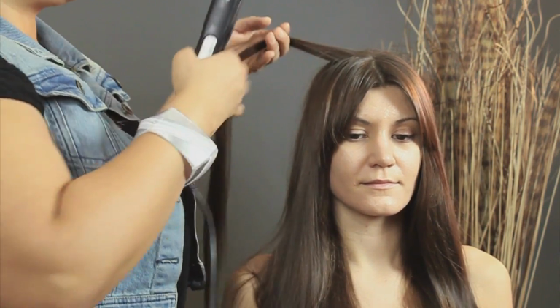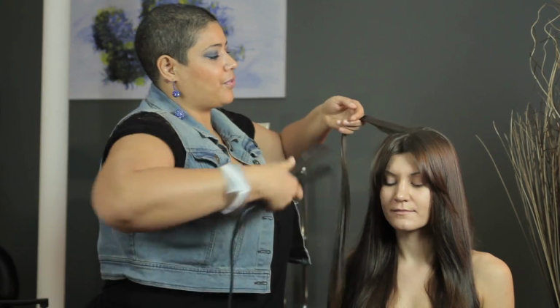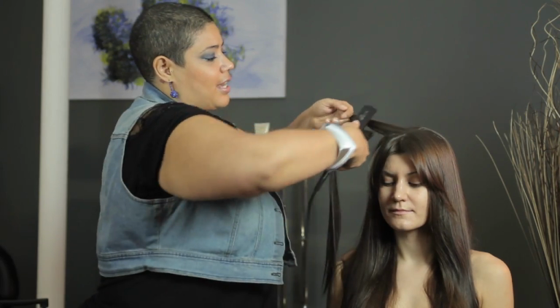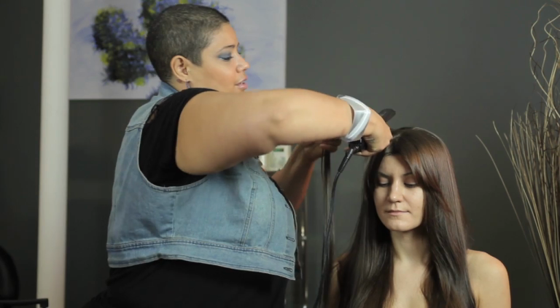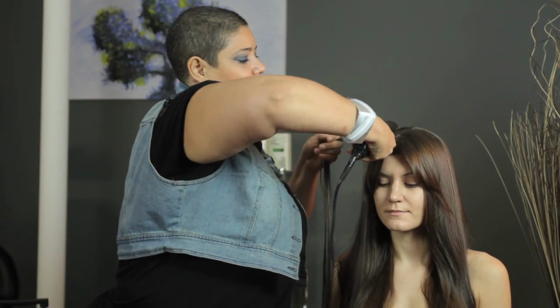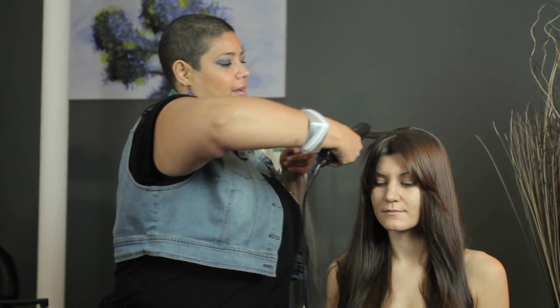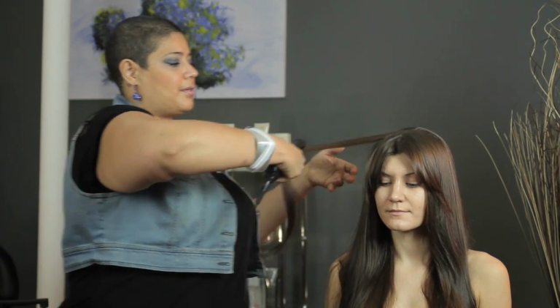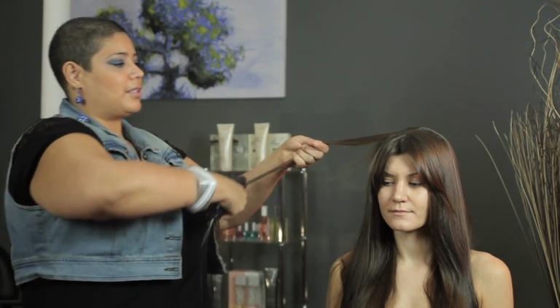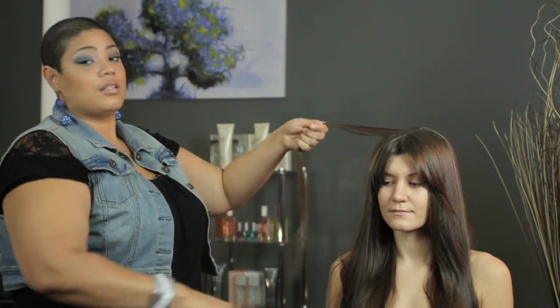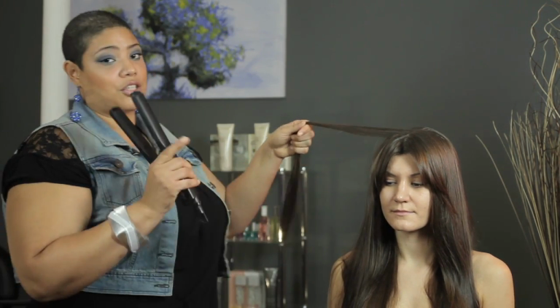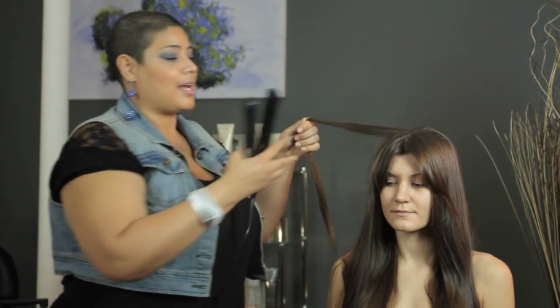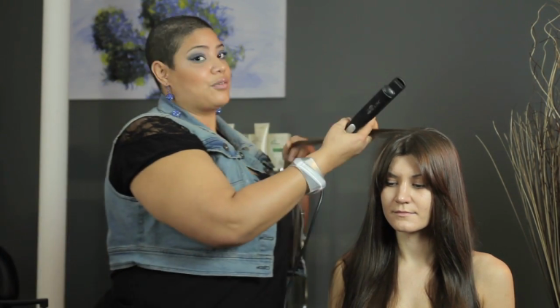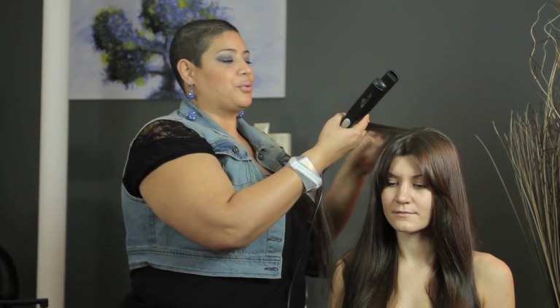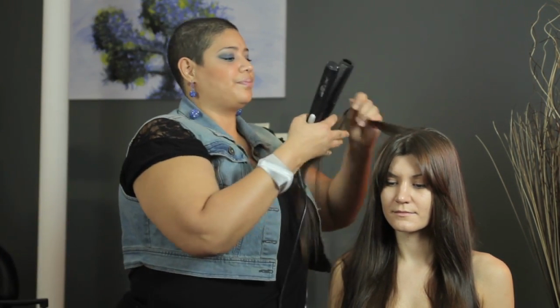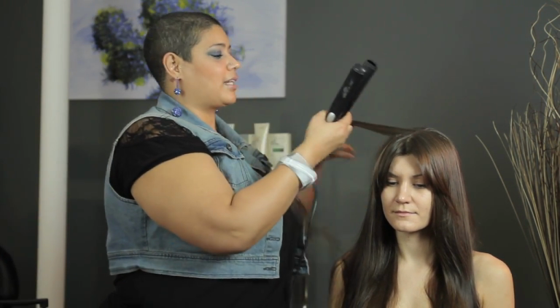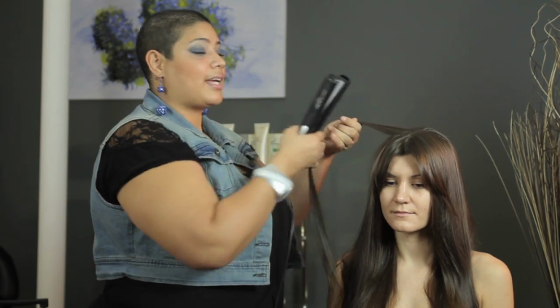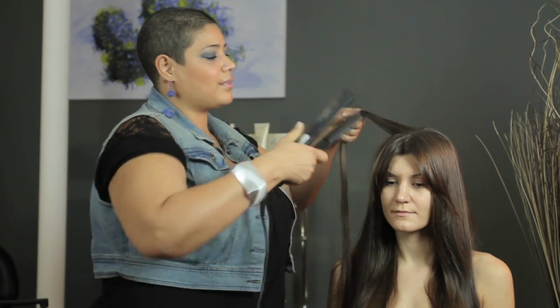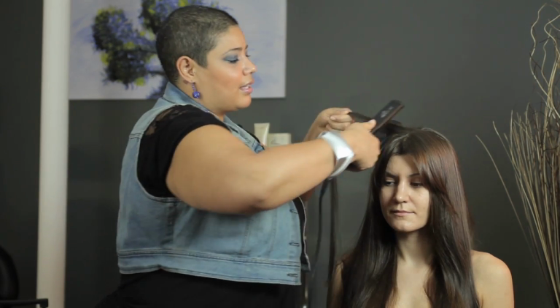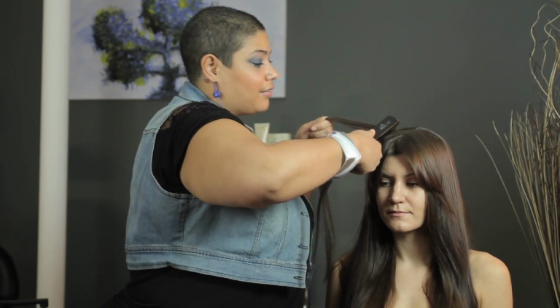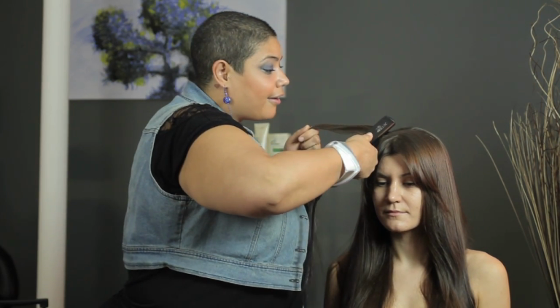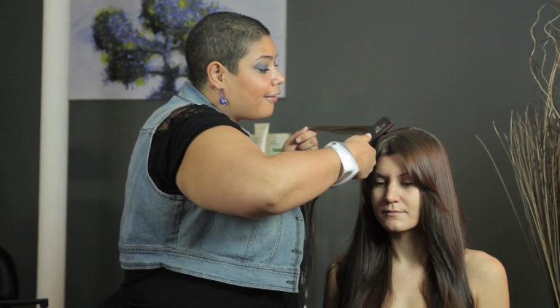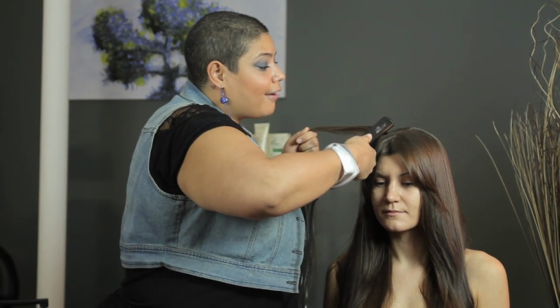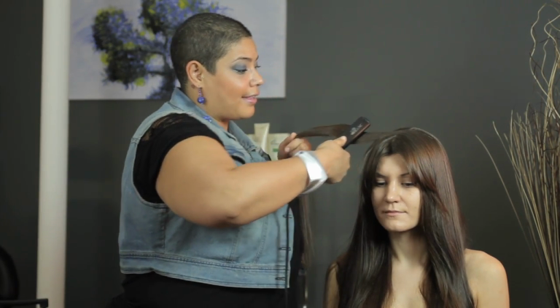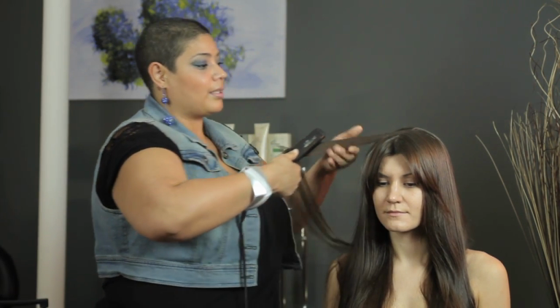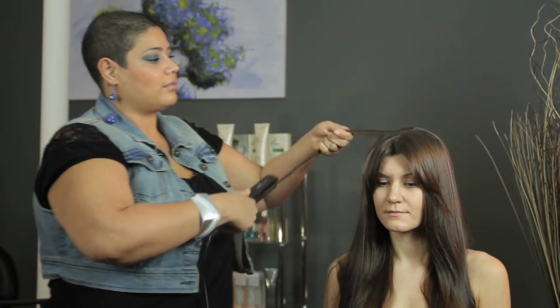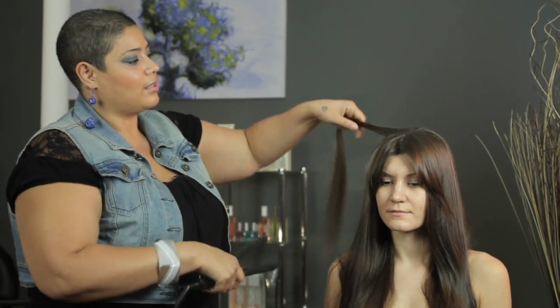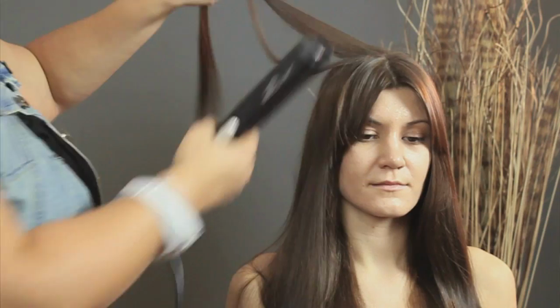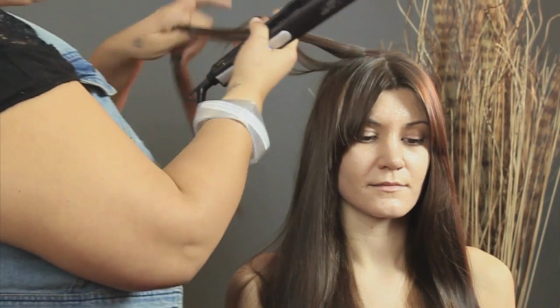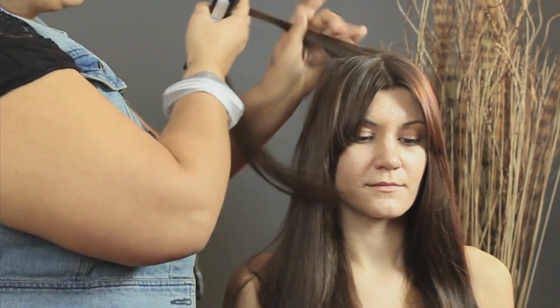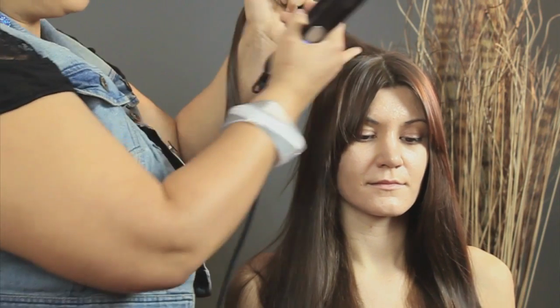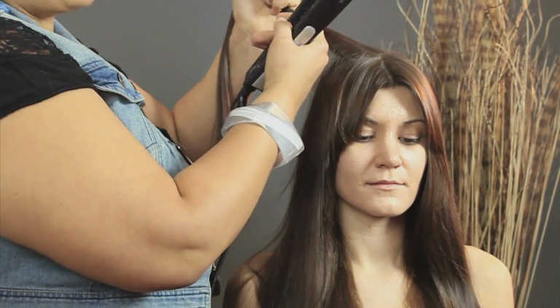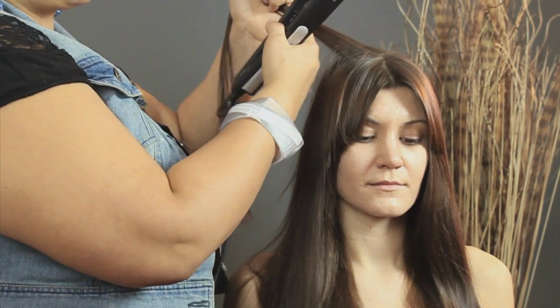So you take it, put it, and pull it out. Now I'll show you how not to do it: you take it, leave it there, and then pull it out. That'll create an indent — that's not what you're looking for.